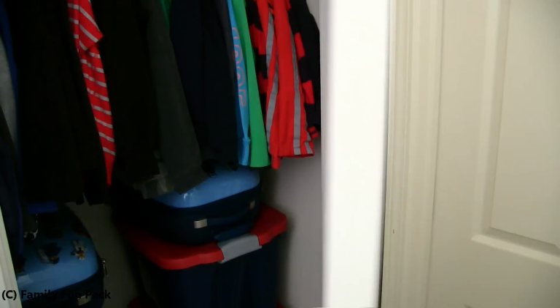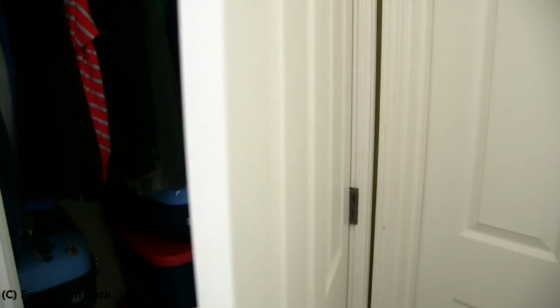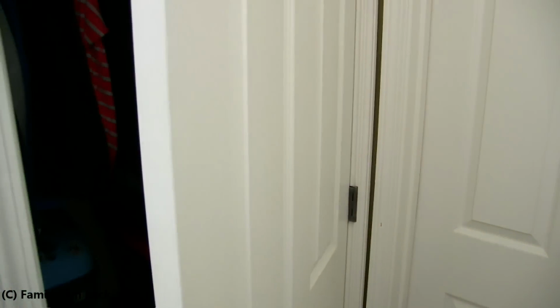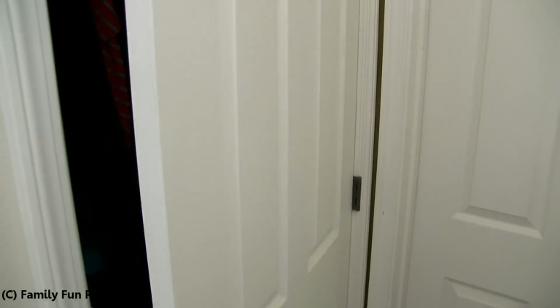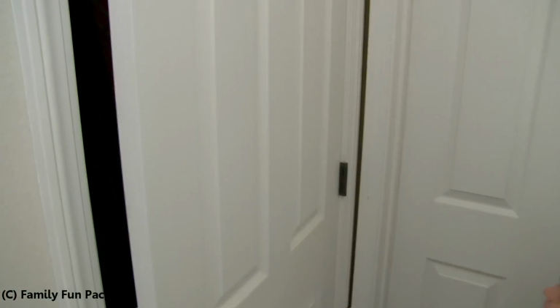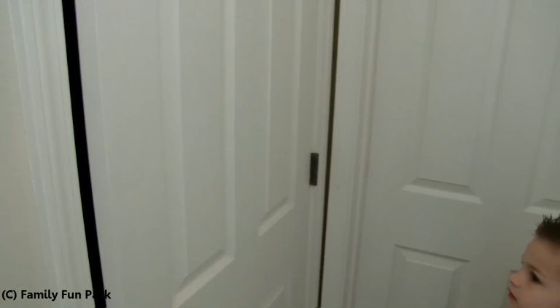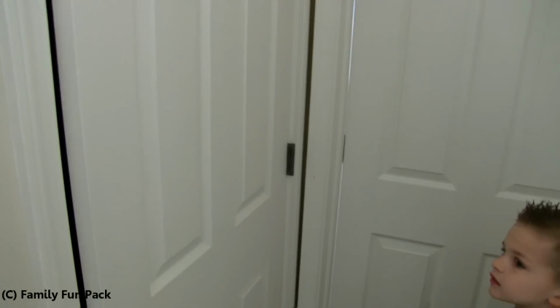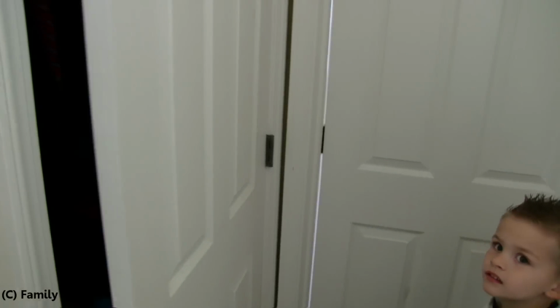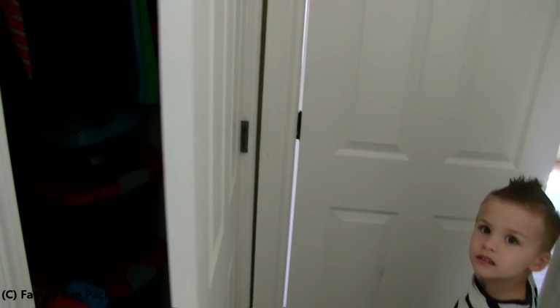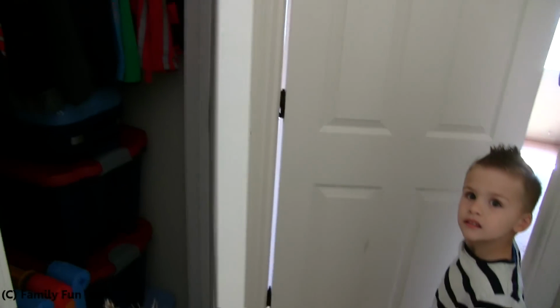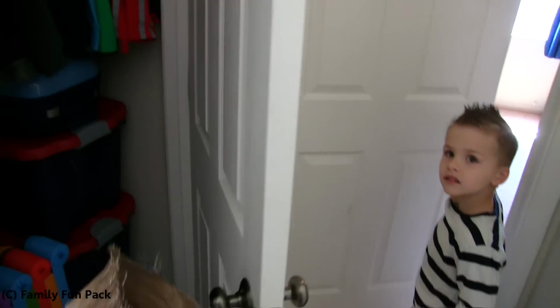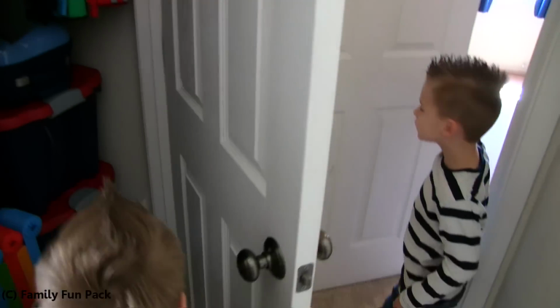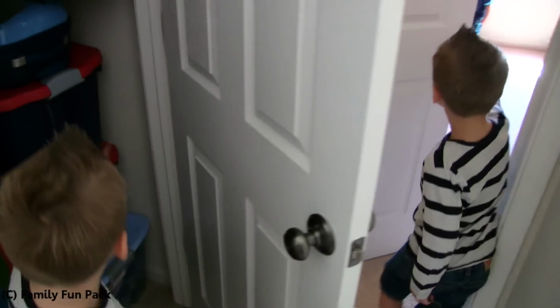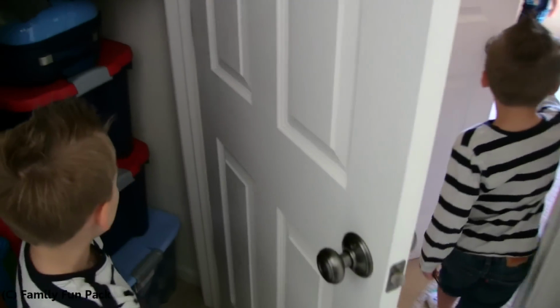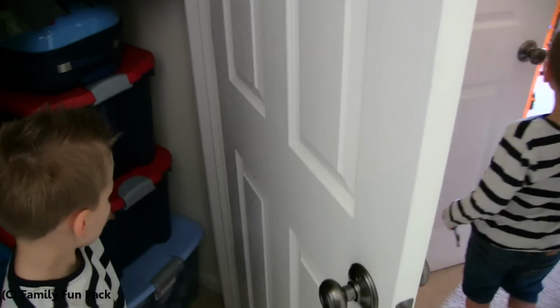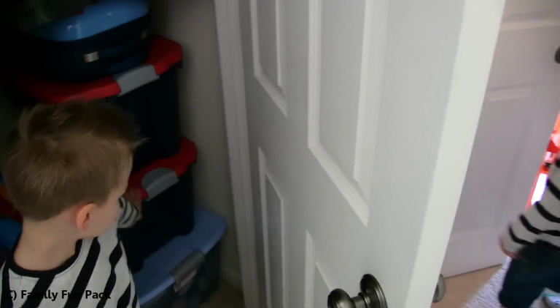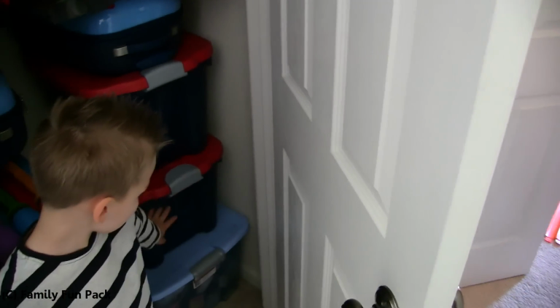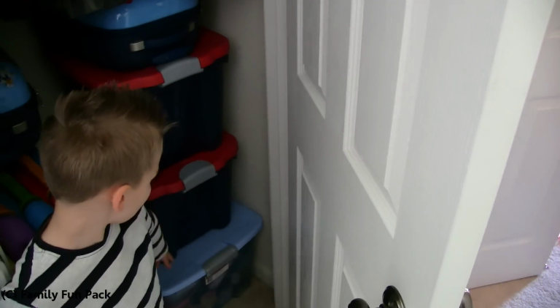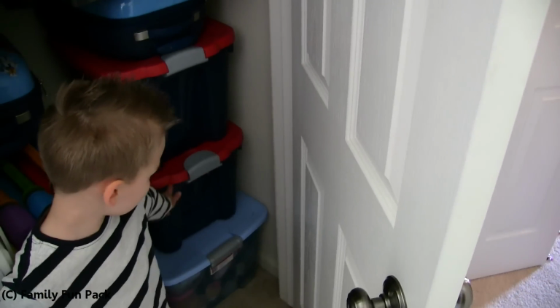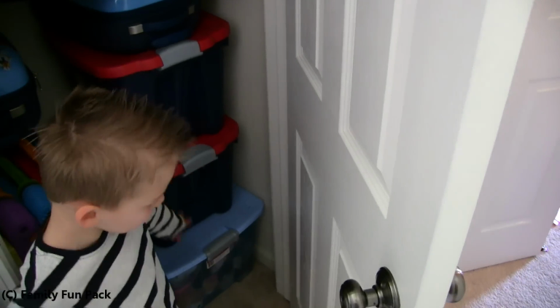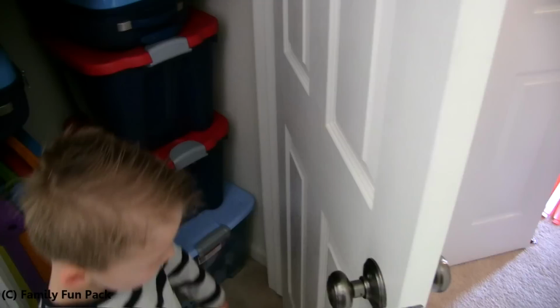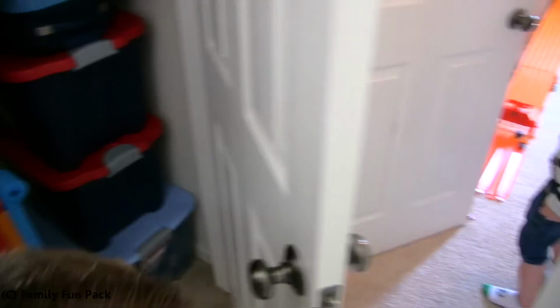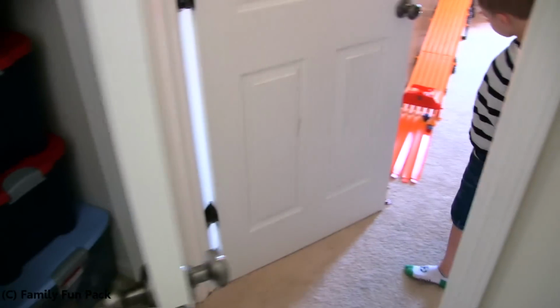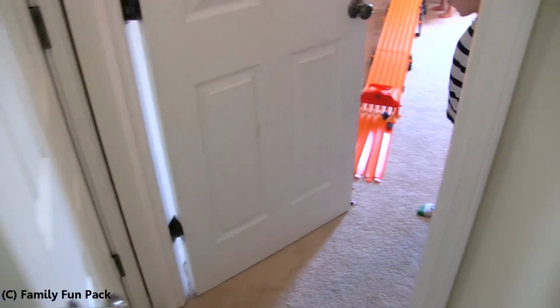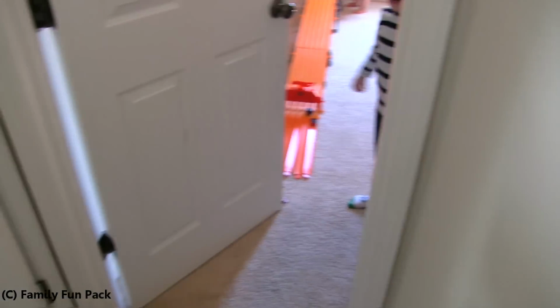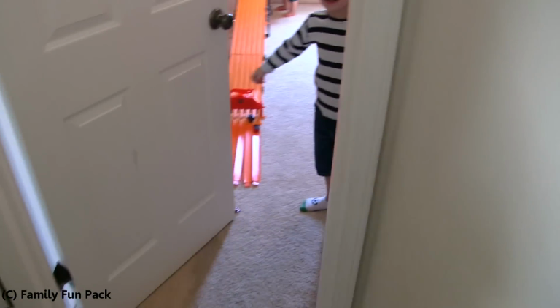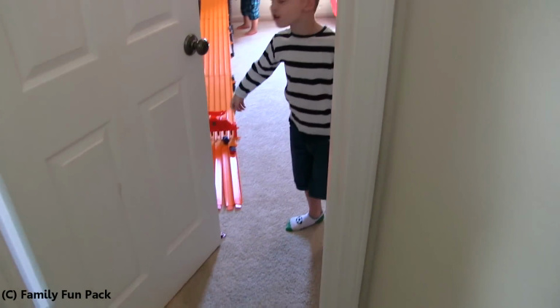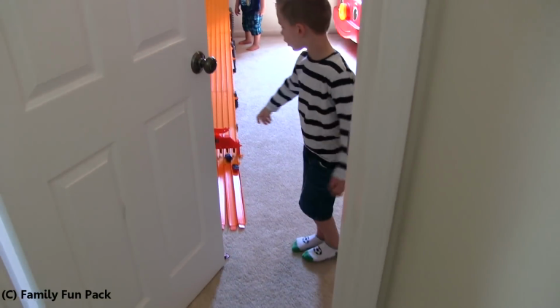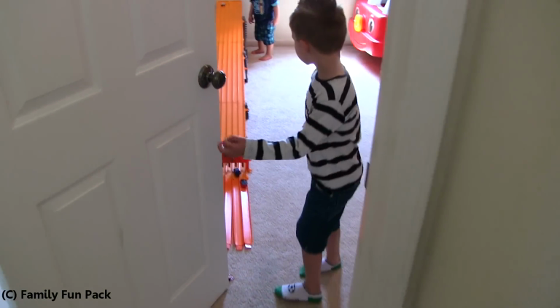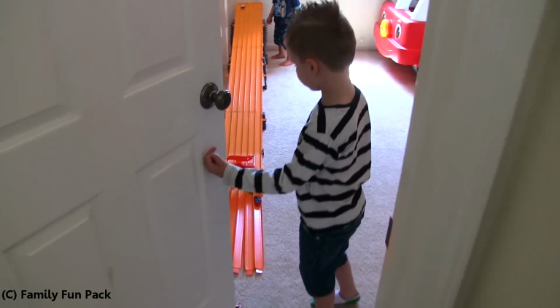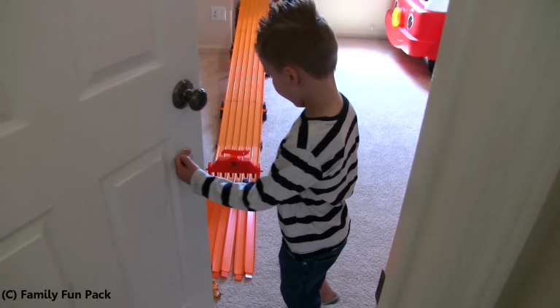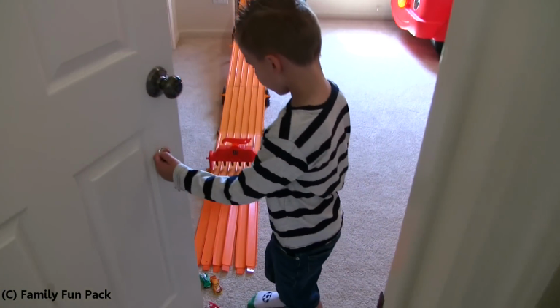This is their coat closet right outside their bedroom. Here's our stuff on Amazon. And here's our black.